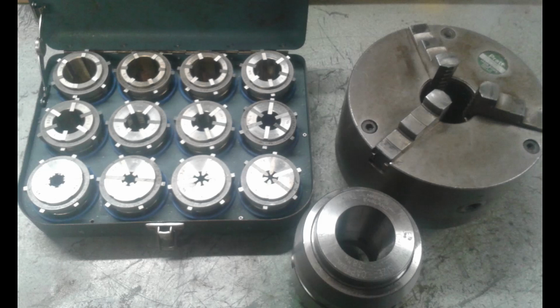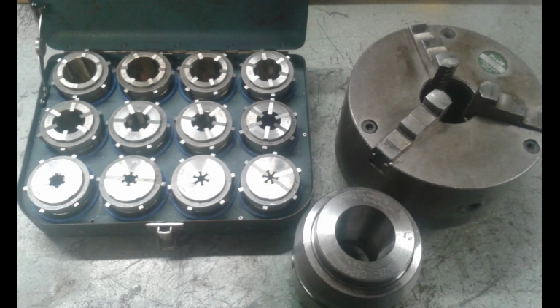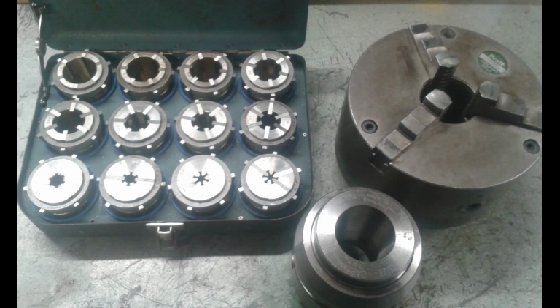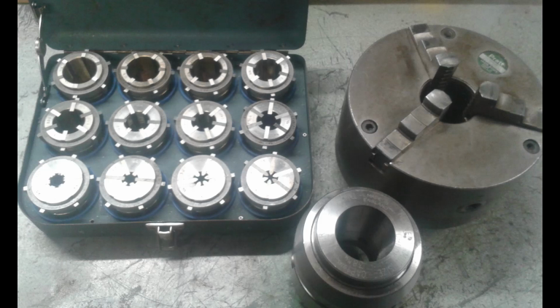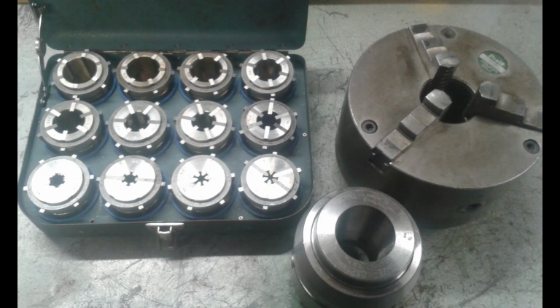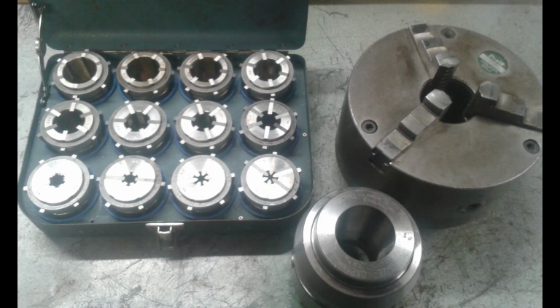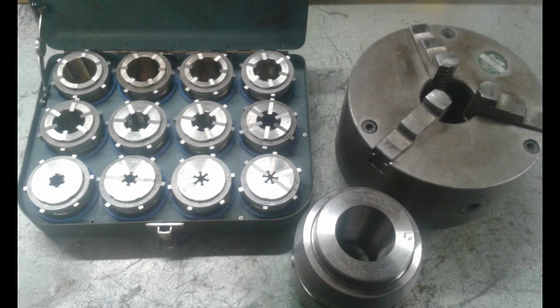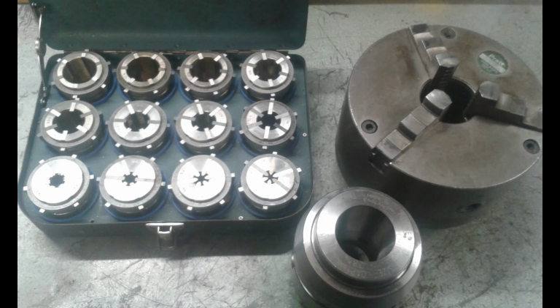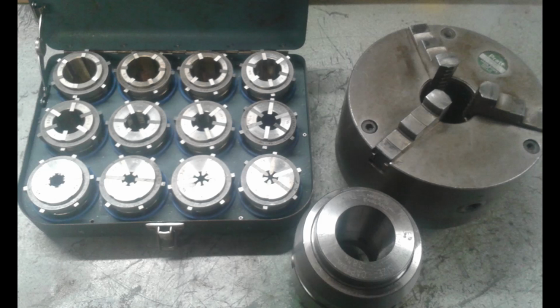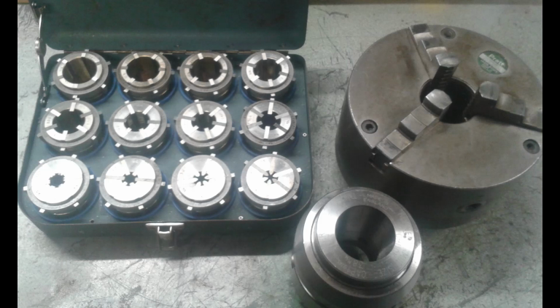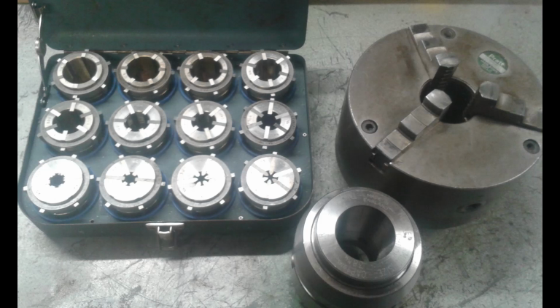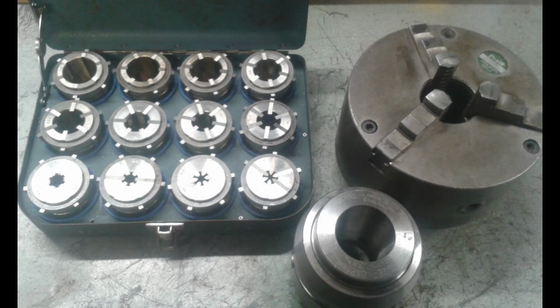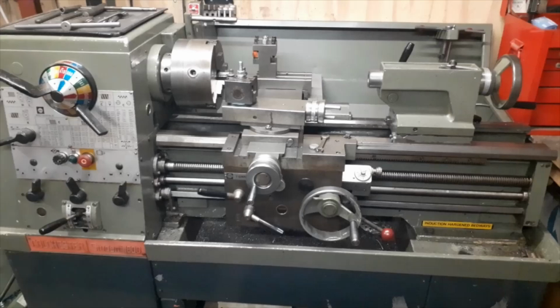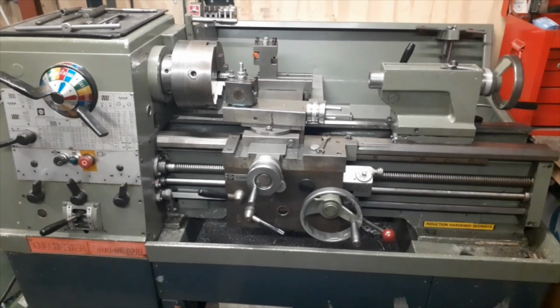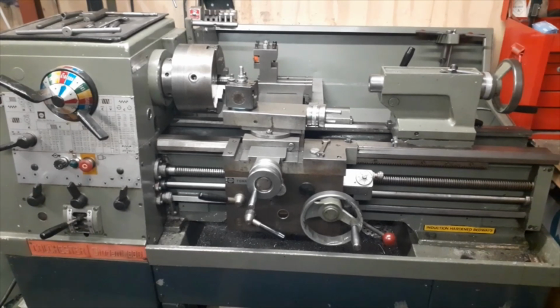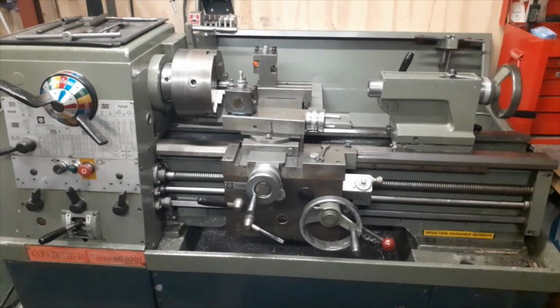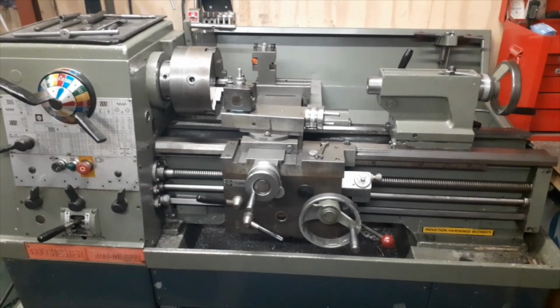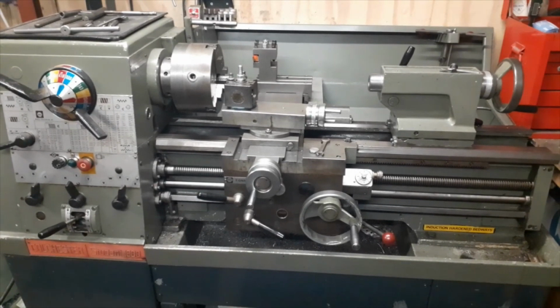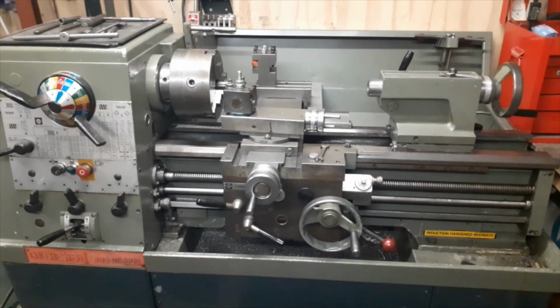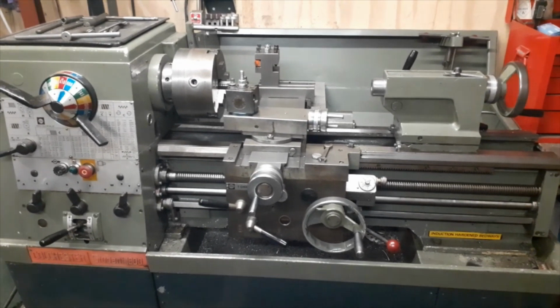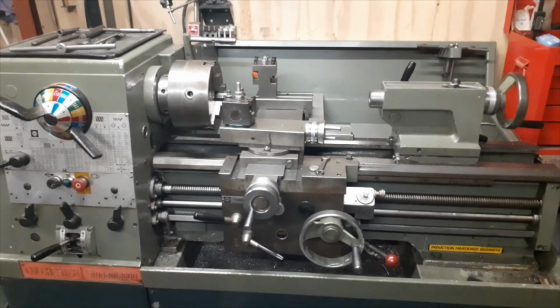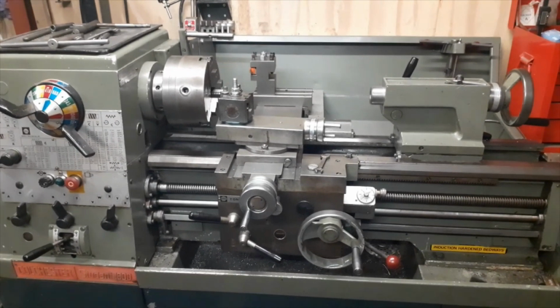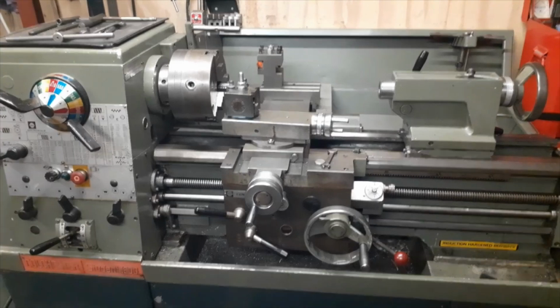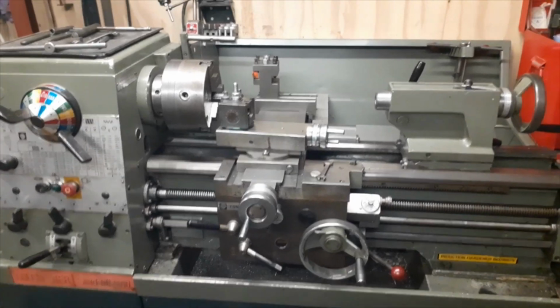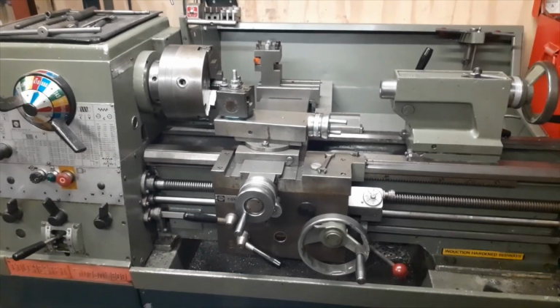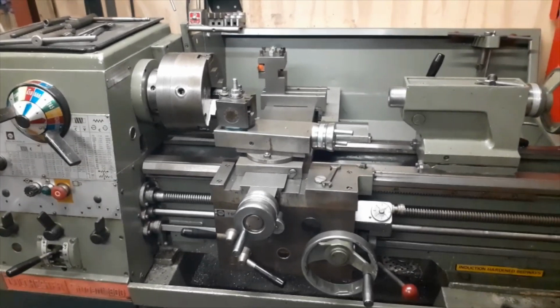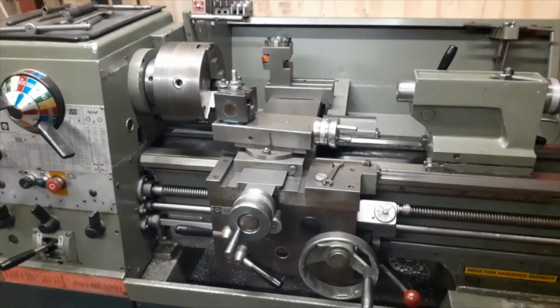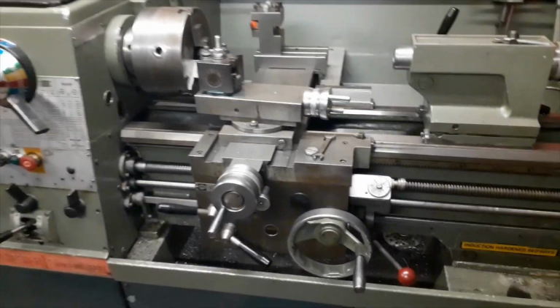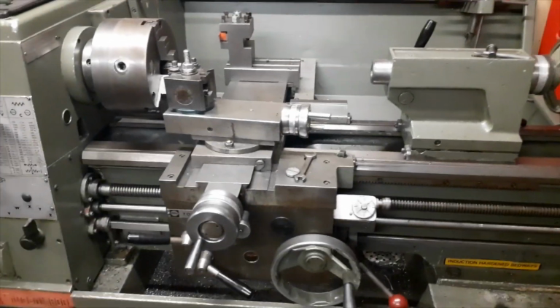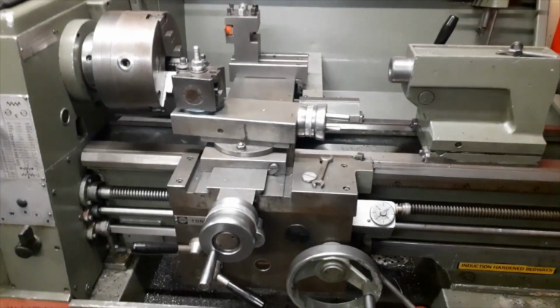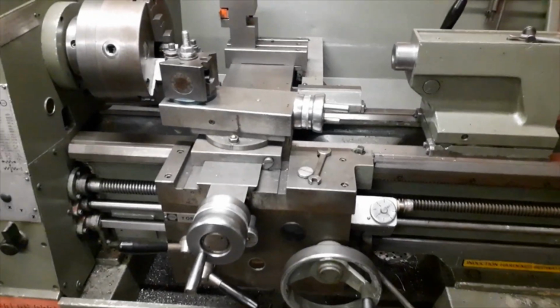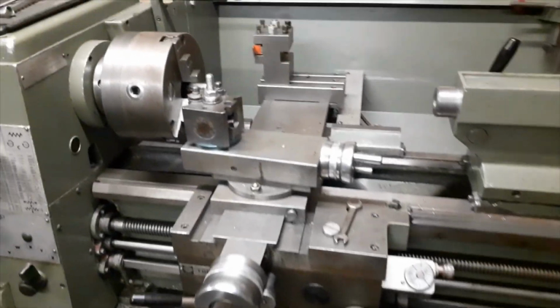There's also a collet chuck which works with a big chuck key — you can see it in the first picture. Nice little collets so we can do some bar stock turning on the lathe. So right, let's get on with some video now and just show you where the controls are on the machine.